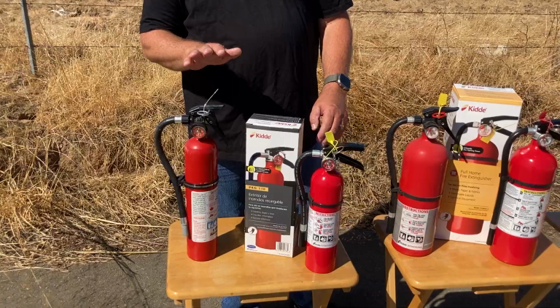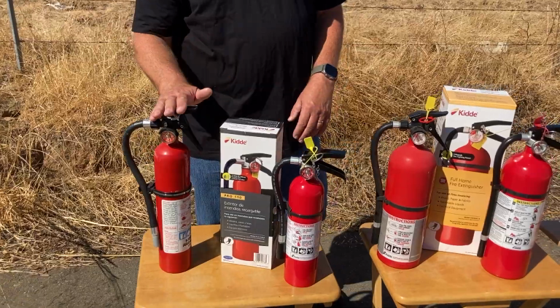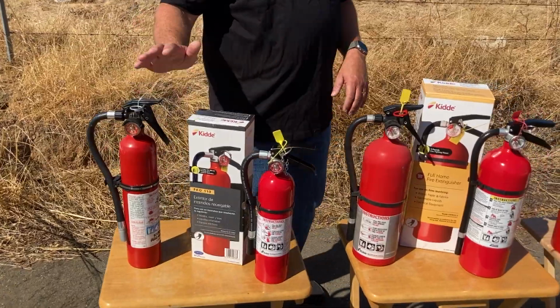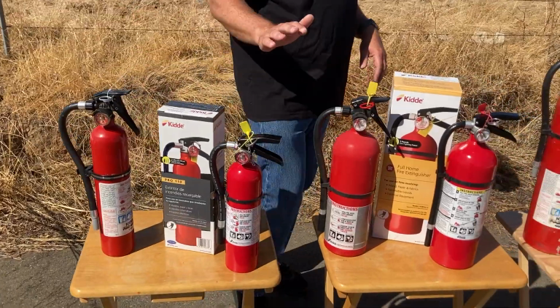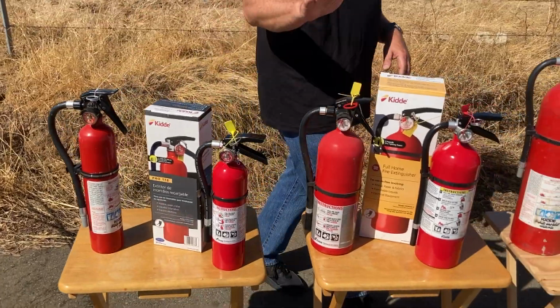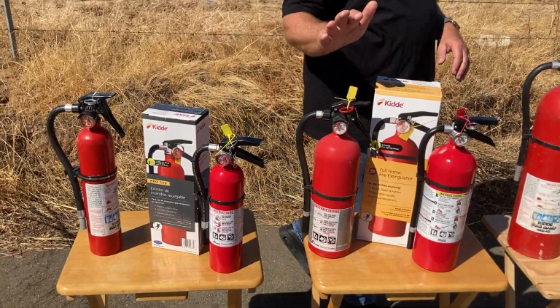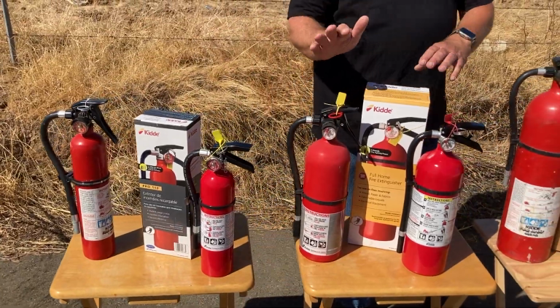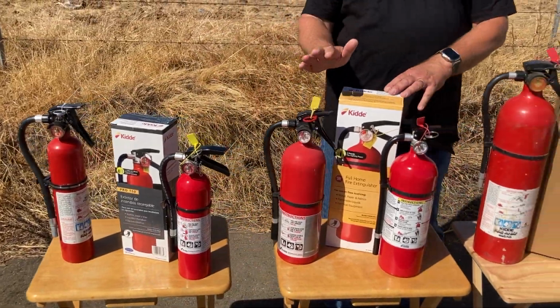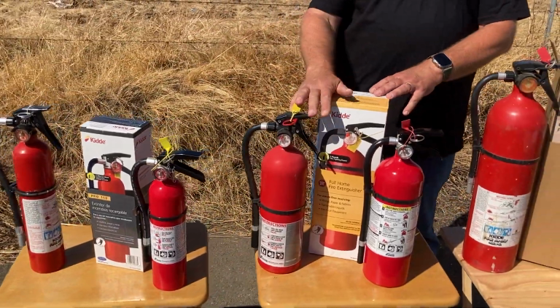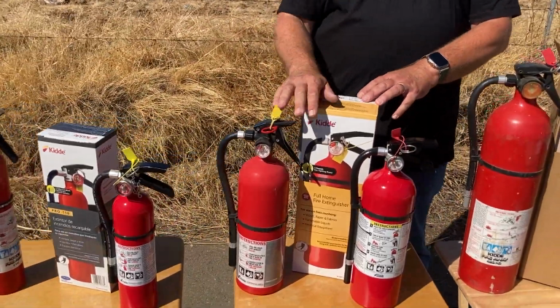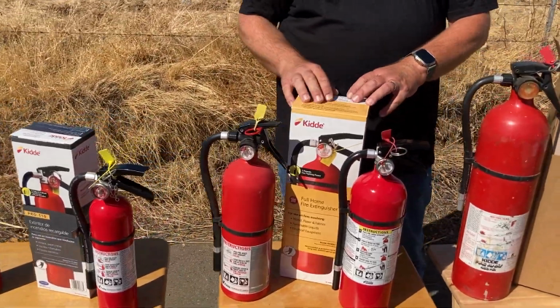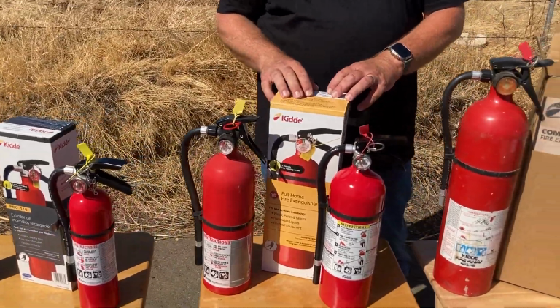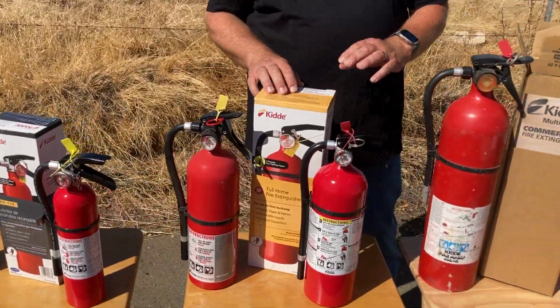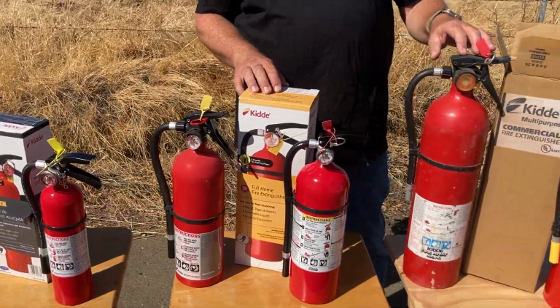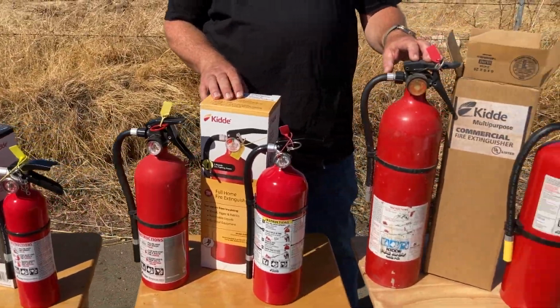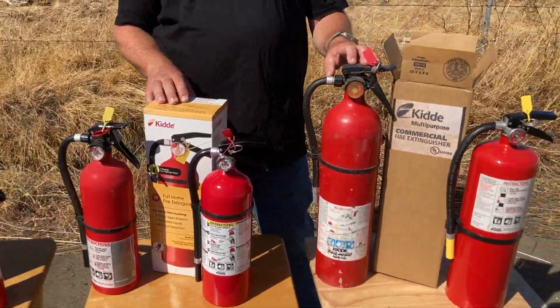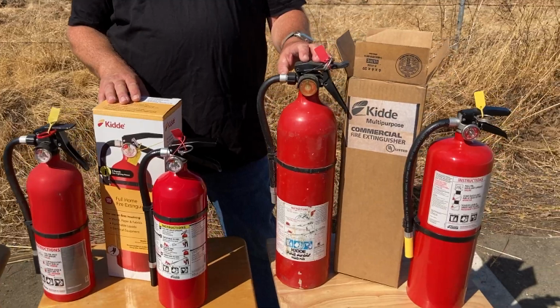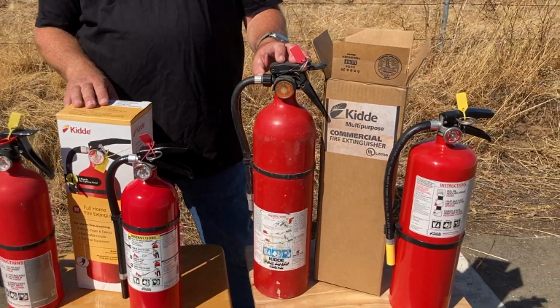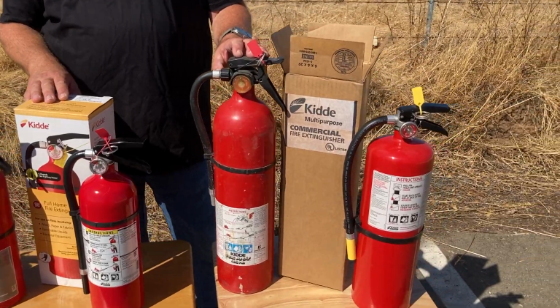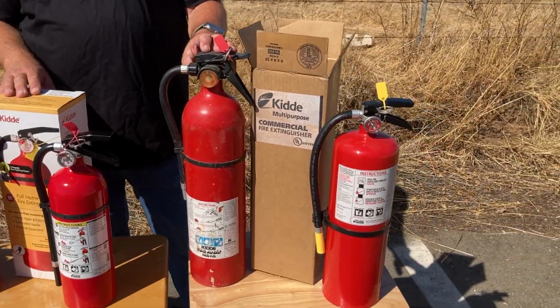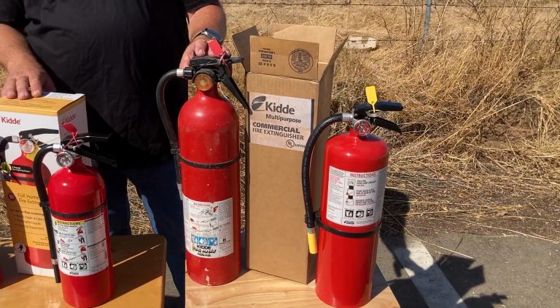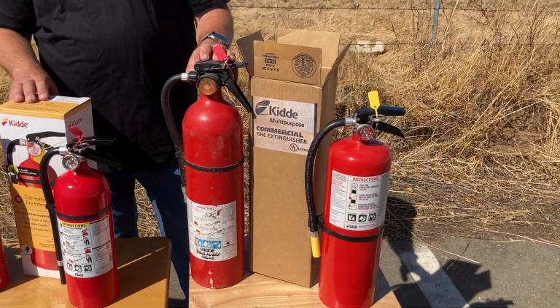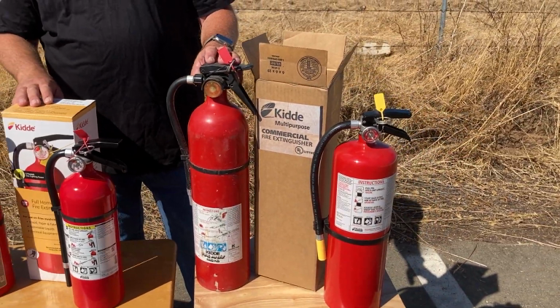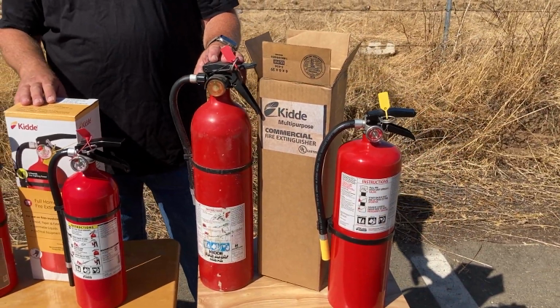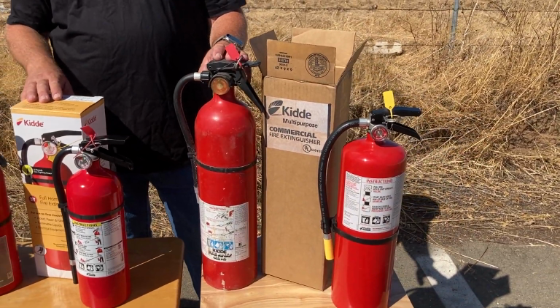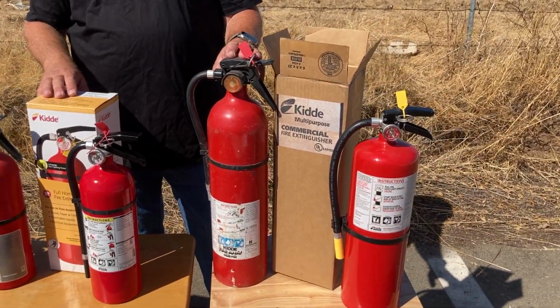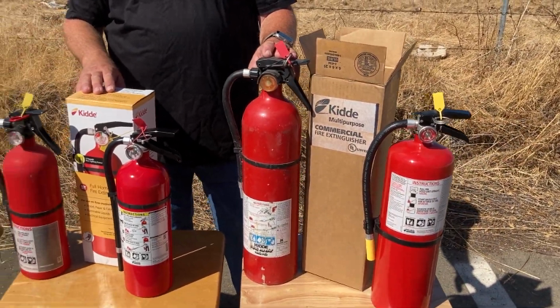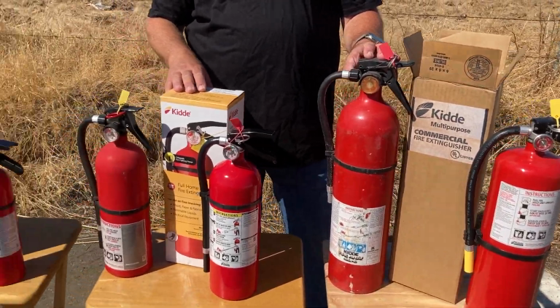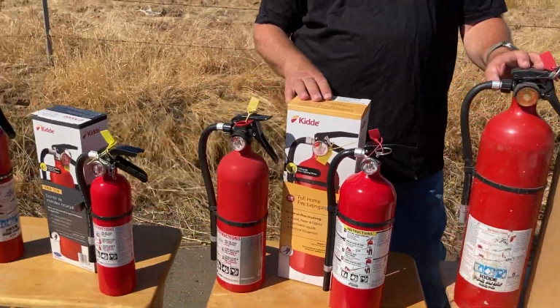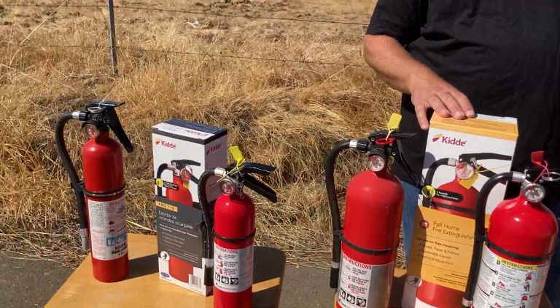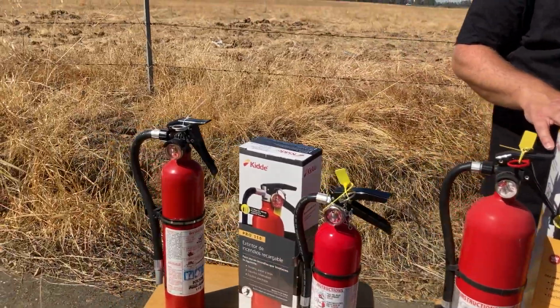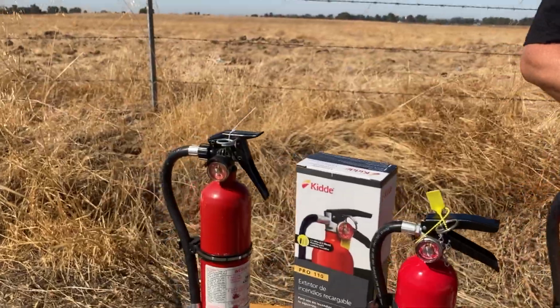So we have a two and a half pound, a five pound, and a ten pound. Now all of these have working gauges. We're going to see whether or not they truly work.